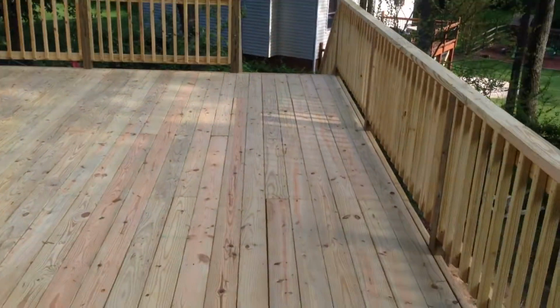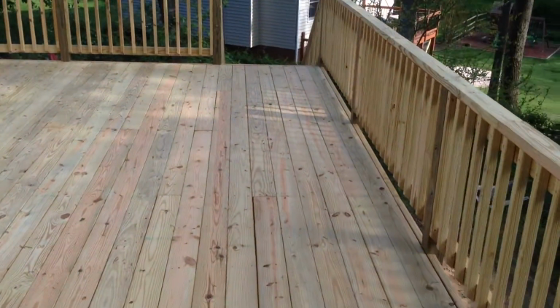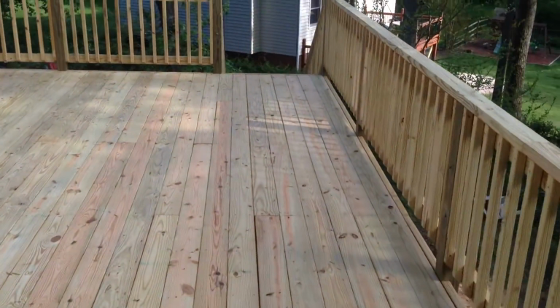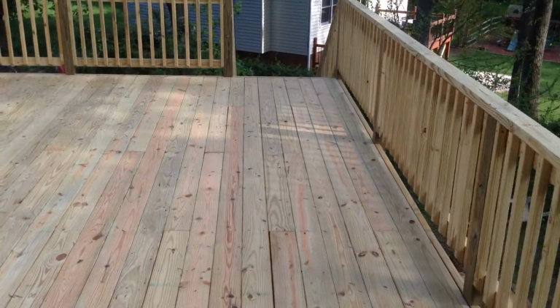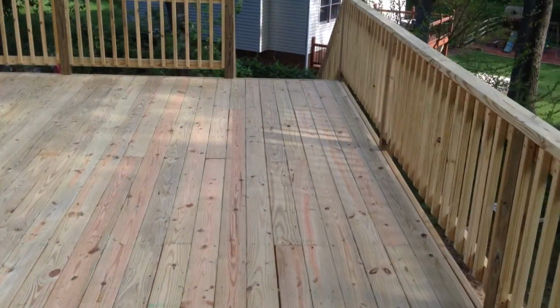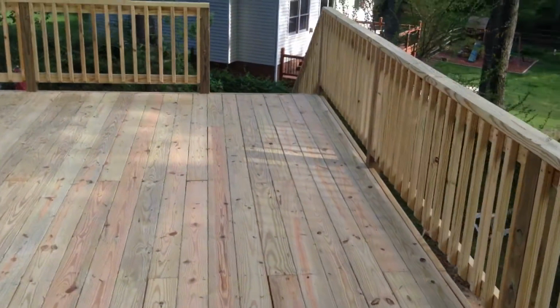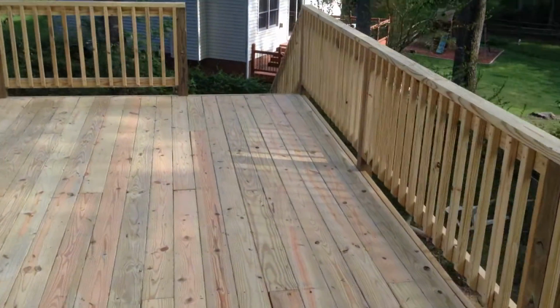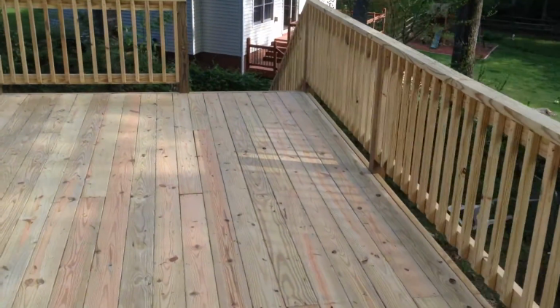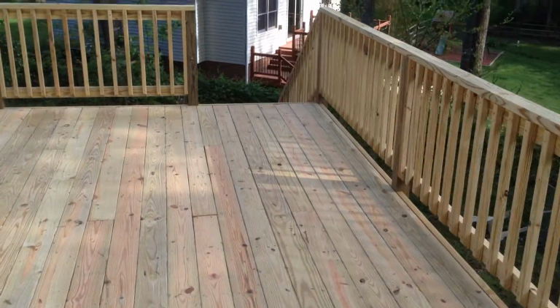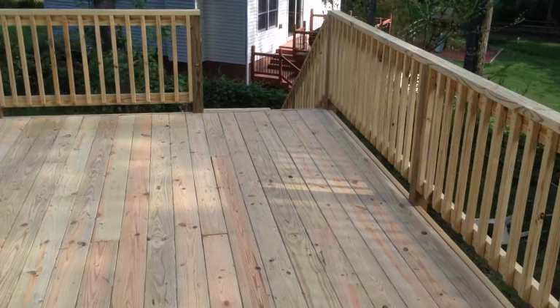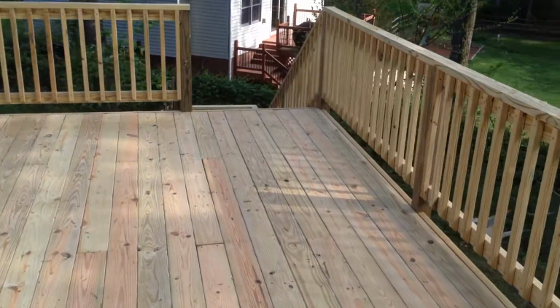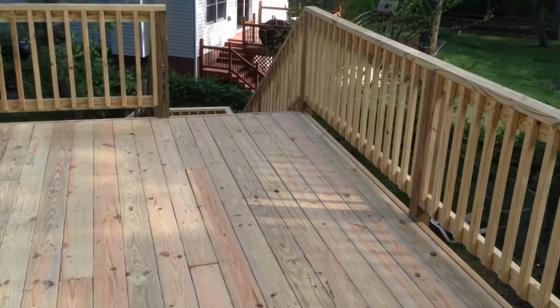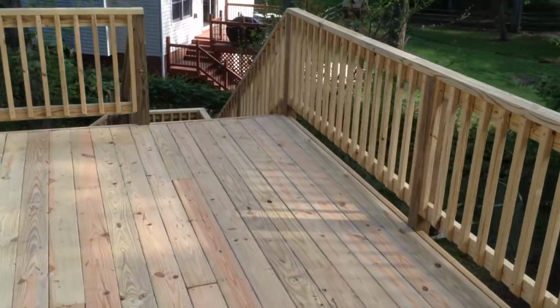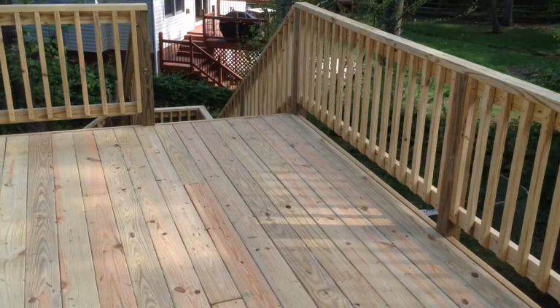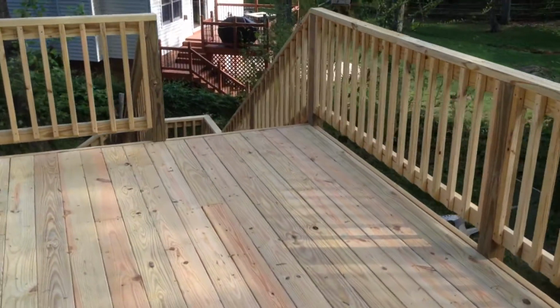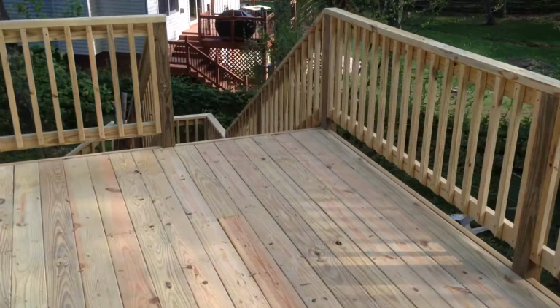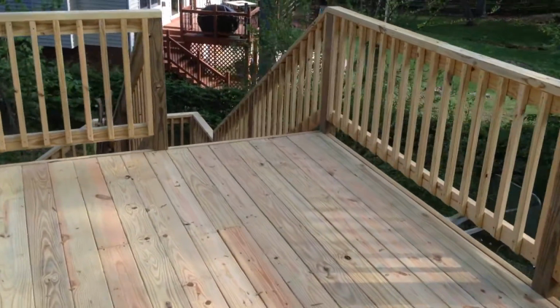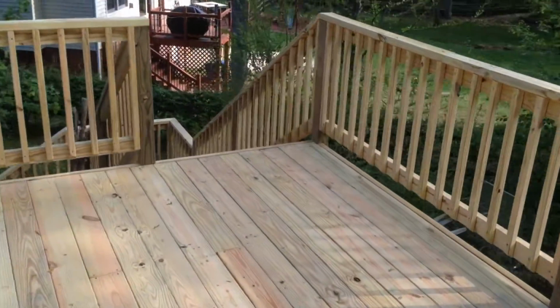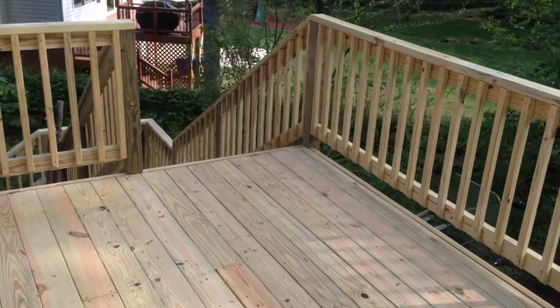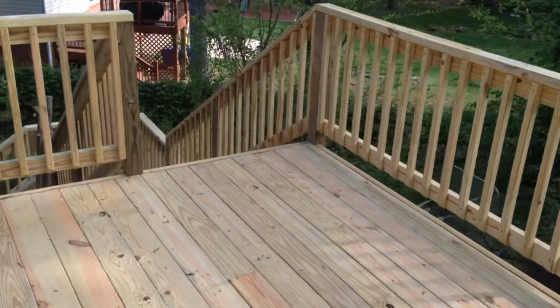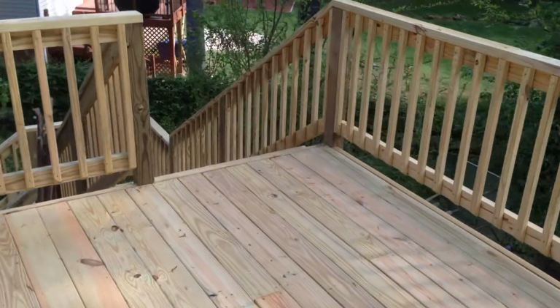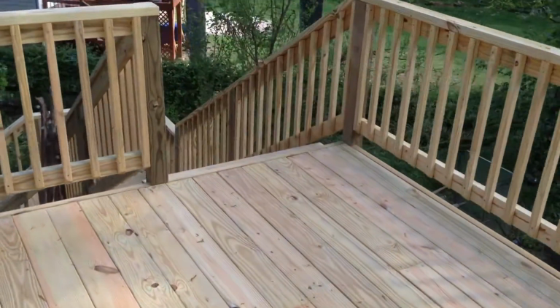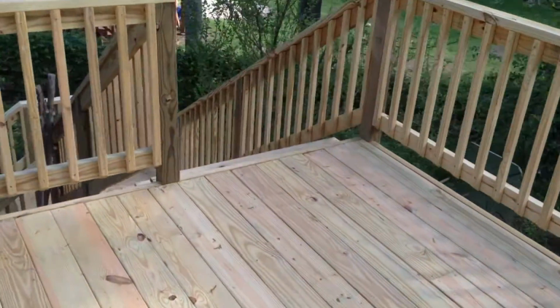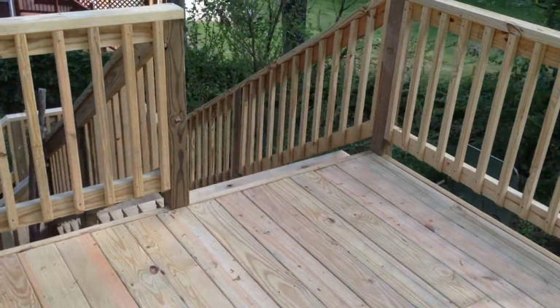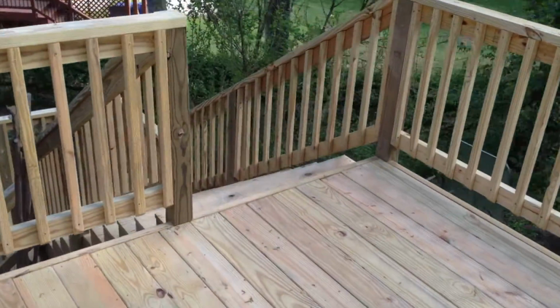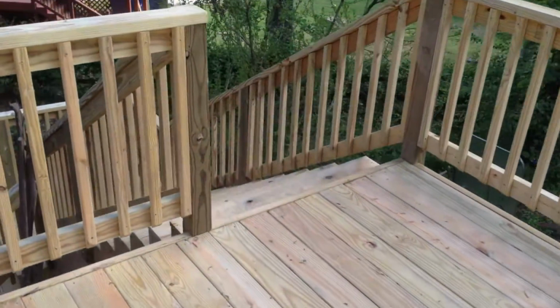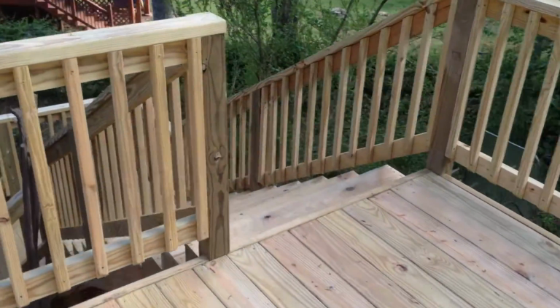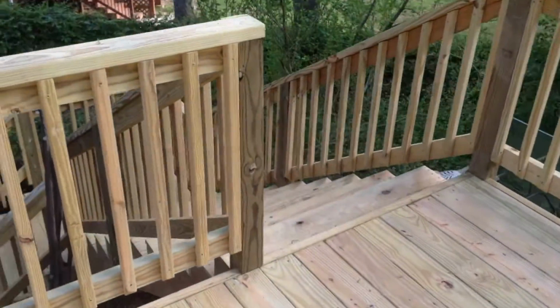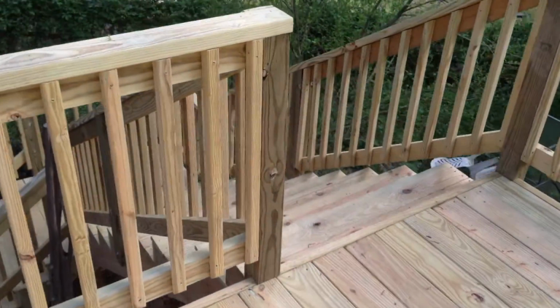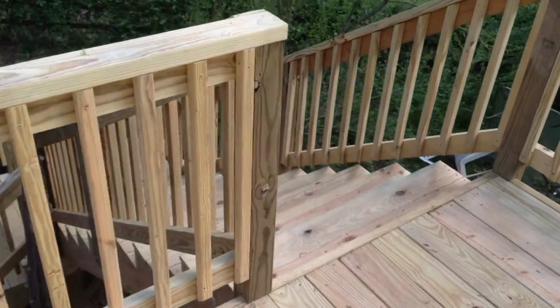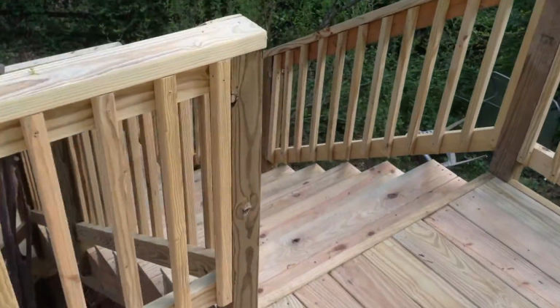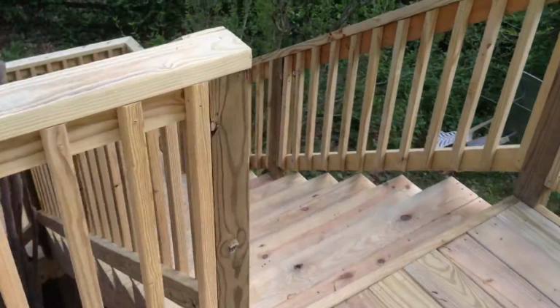And here's another deck. Please shoot us a call or email if we can help you with any project. Thanks for watching.